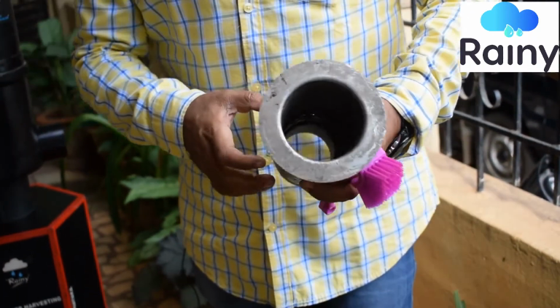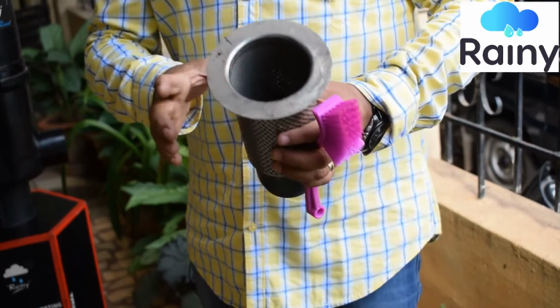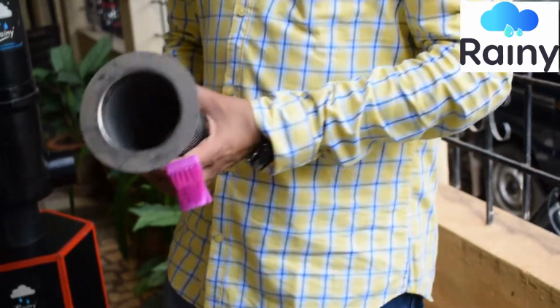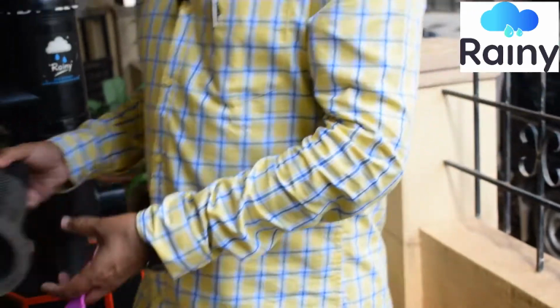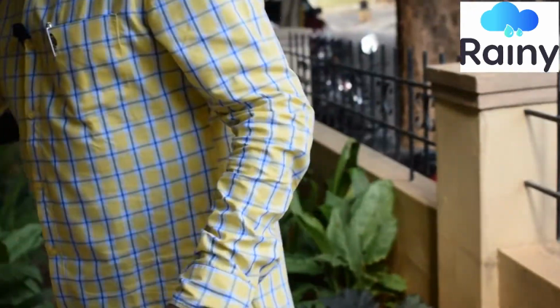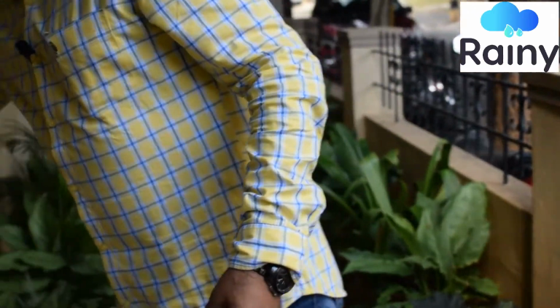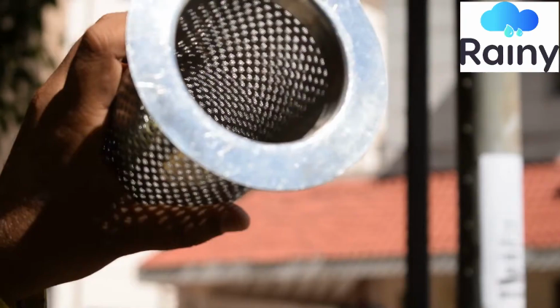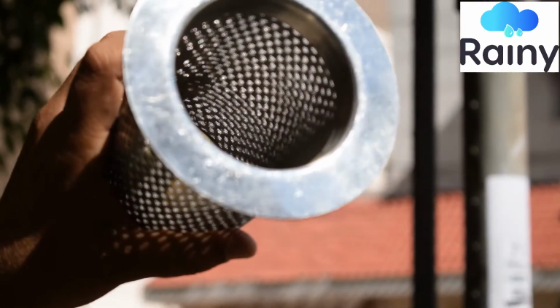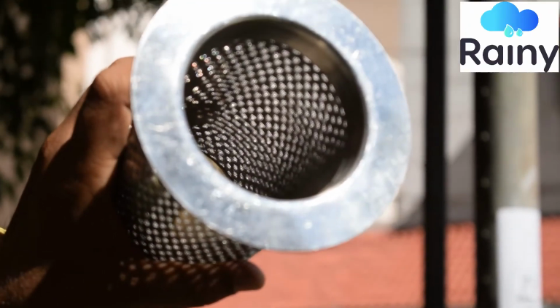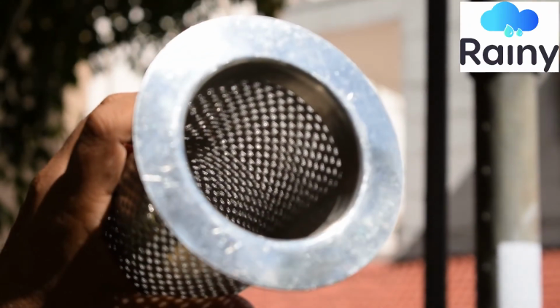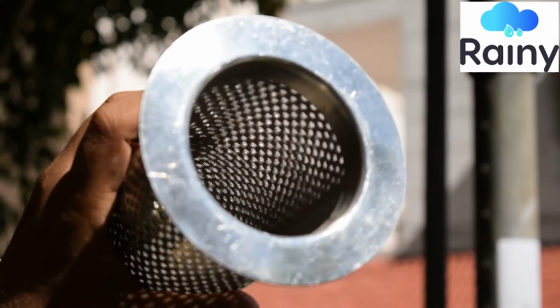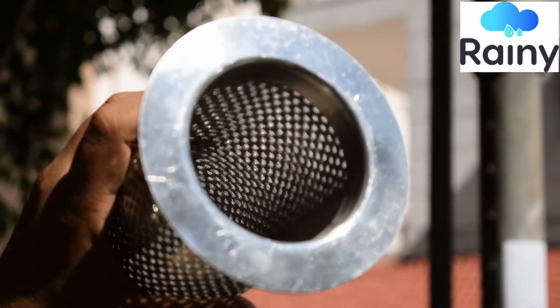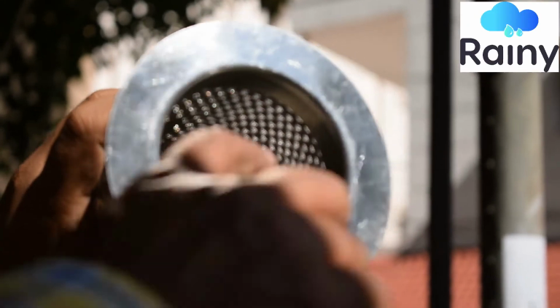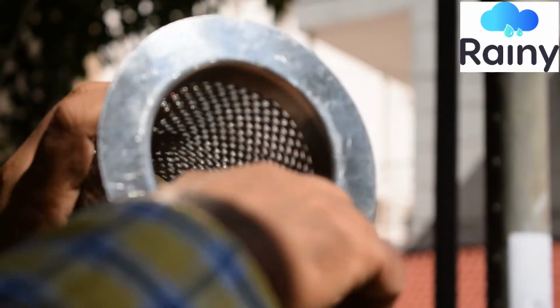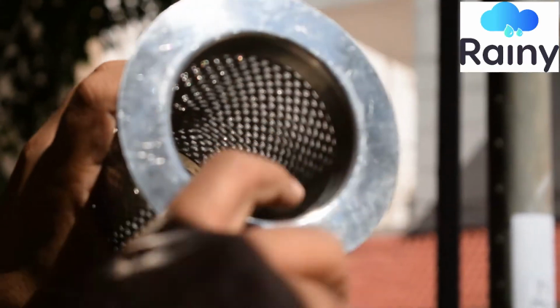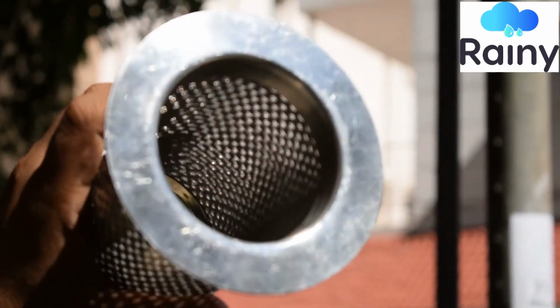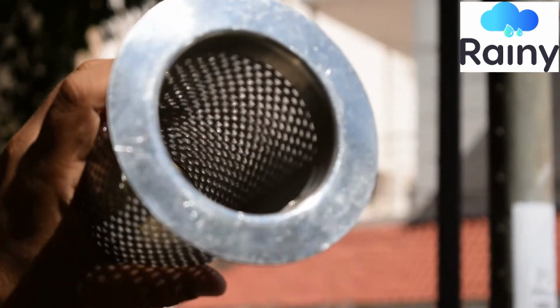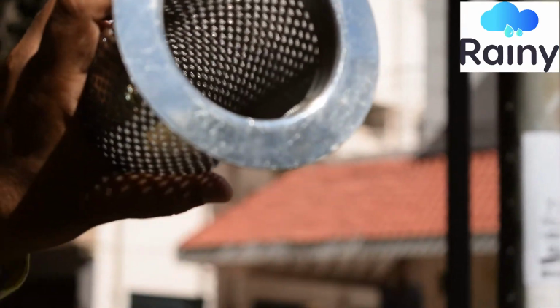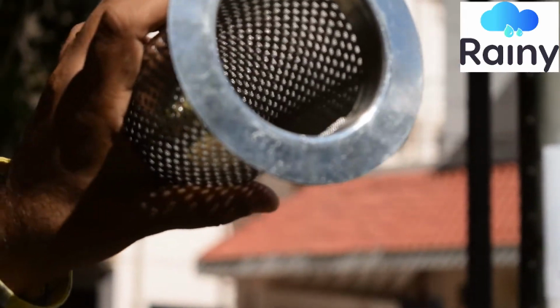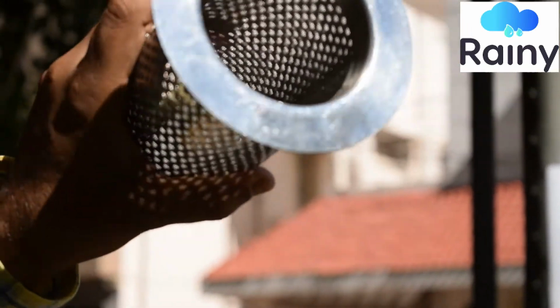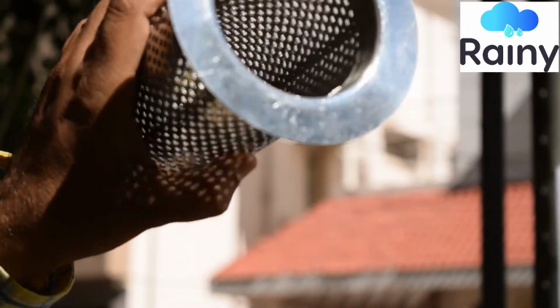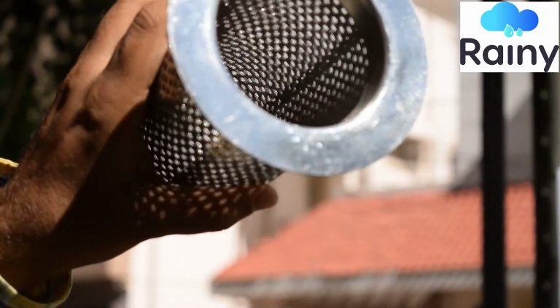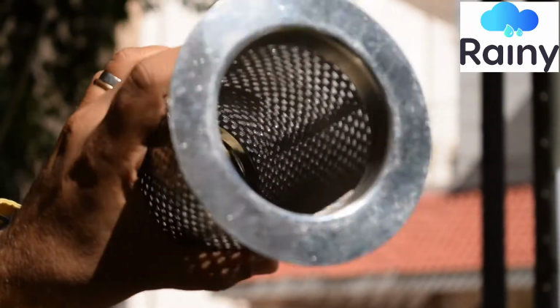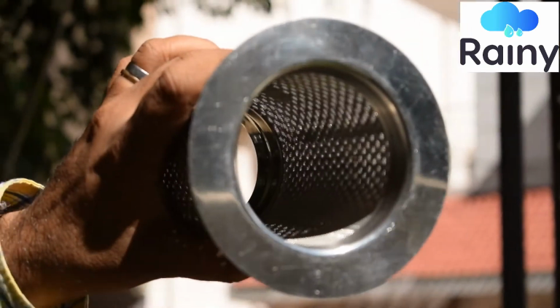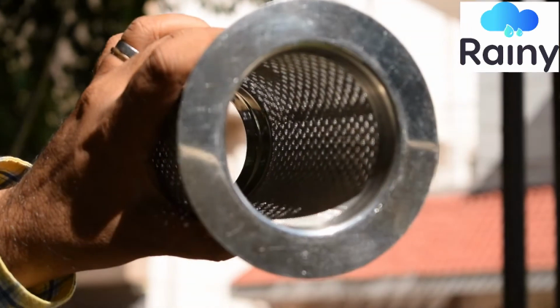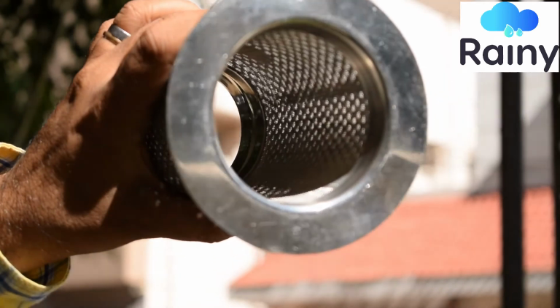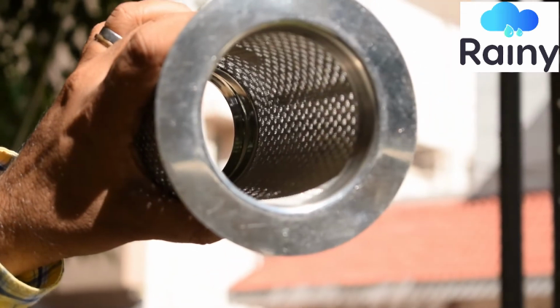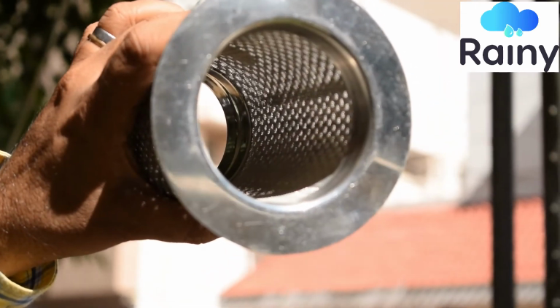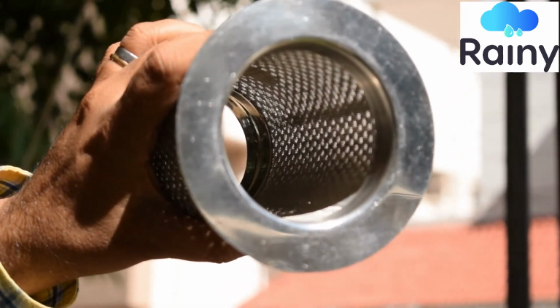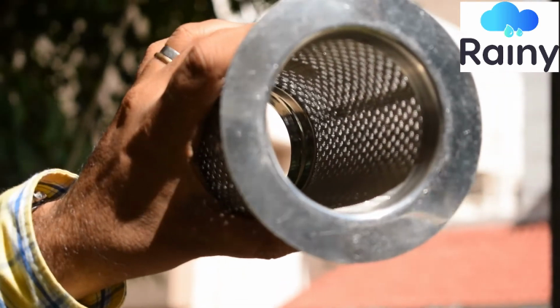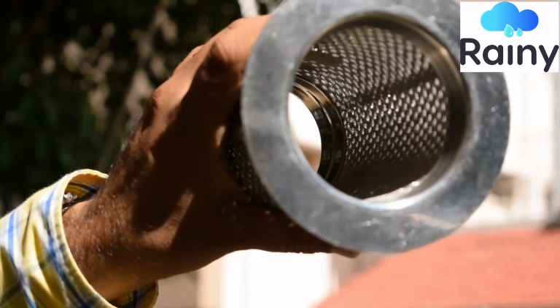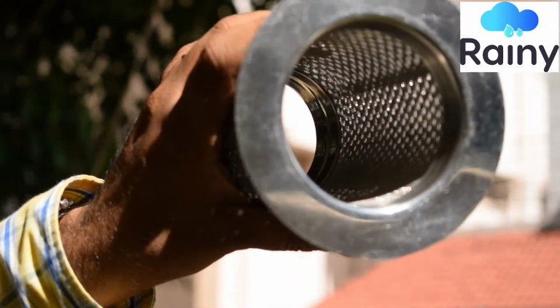Once the pores are clean, you will see that it becomes like this and you can see the light on the other side of the filter. From here you can see — see the light on the other side of the filter — it should be that clean.